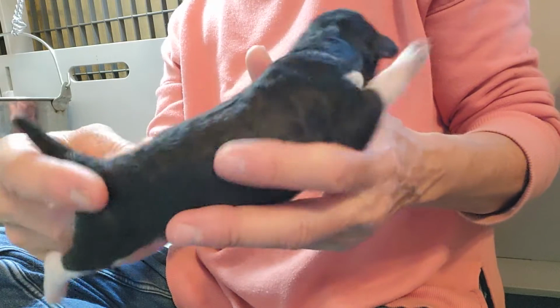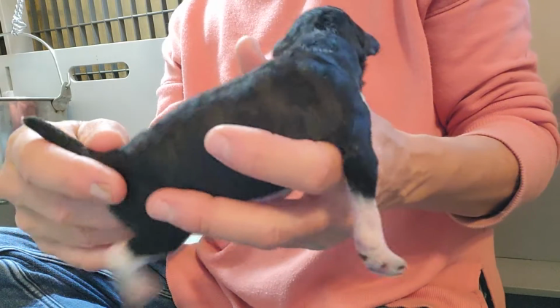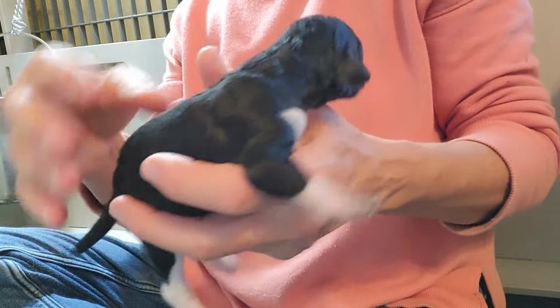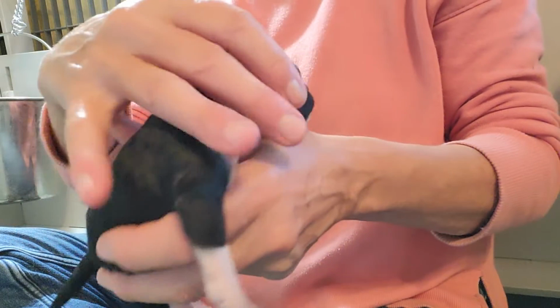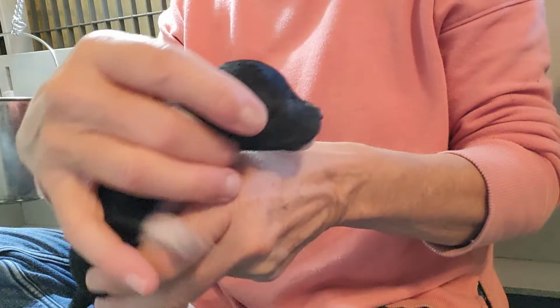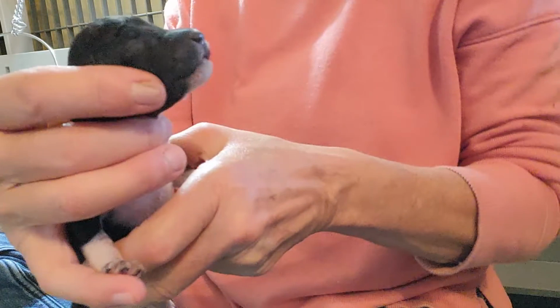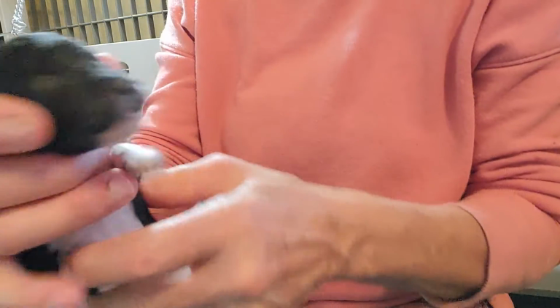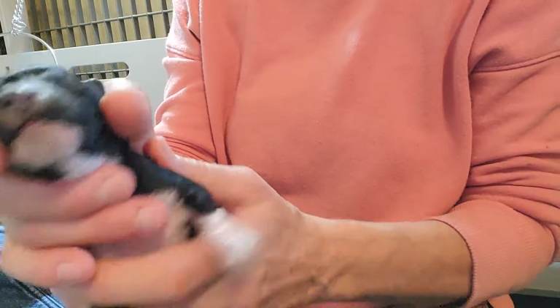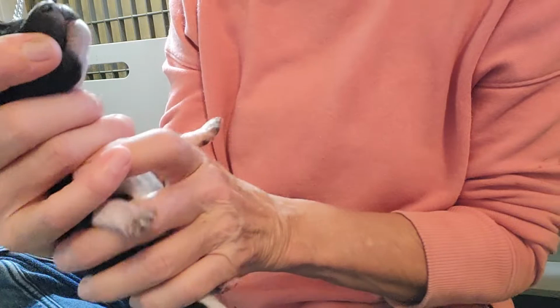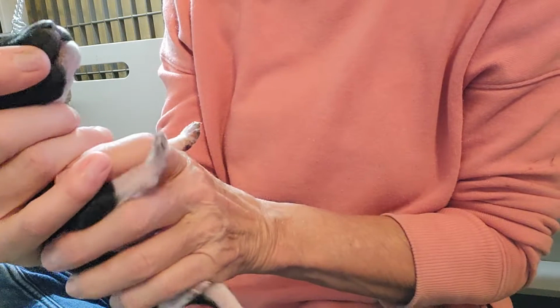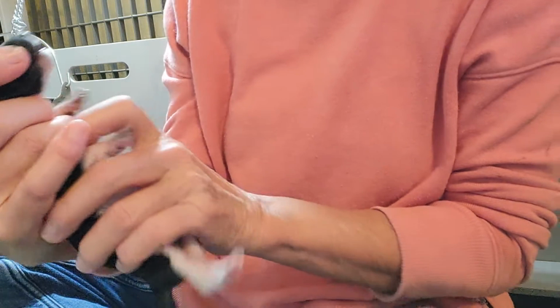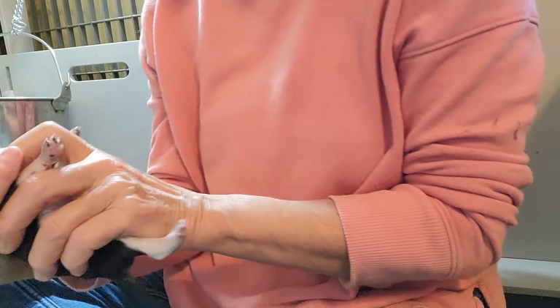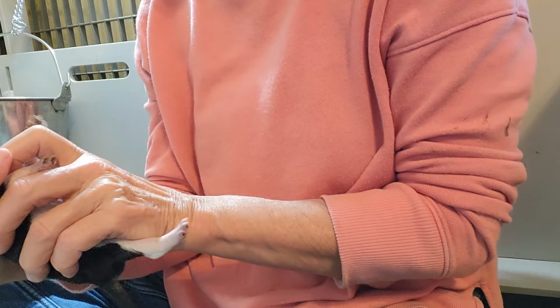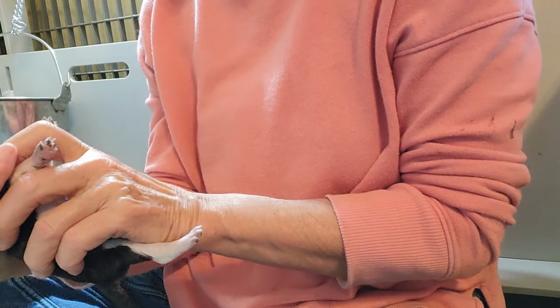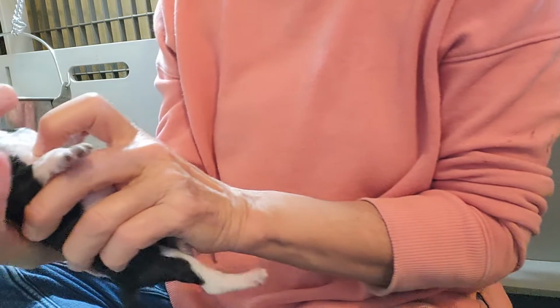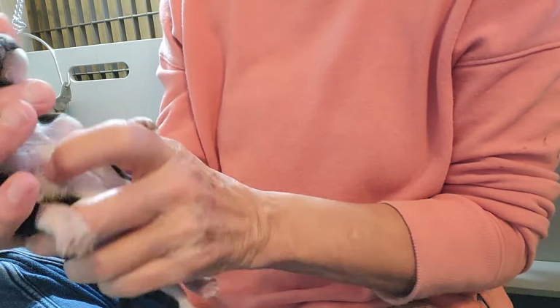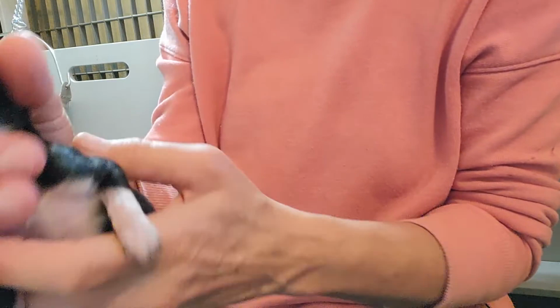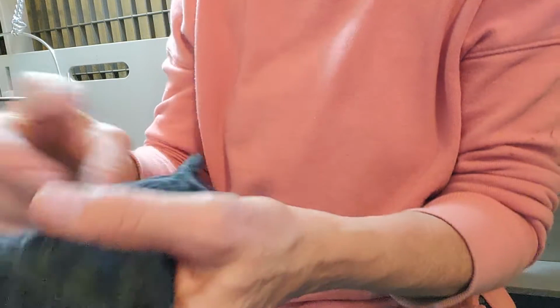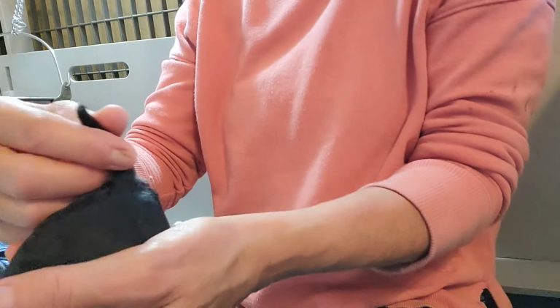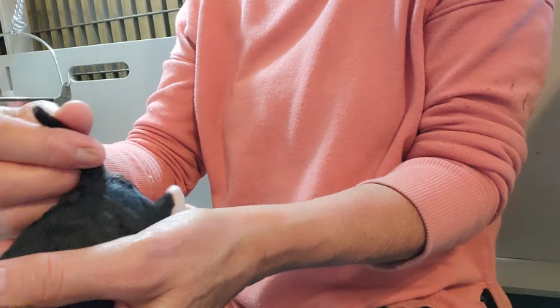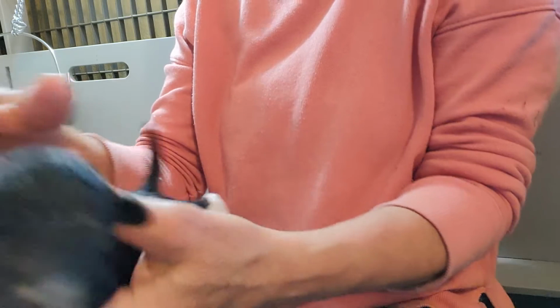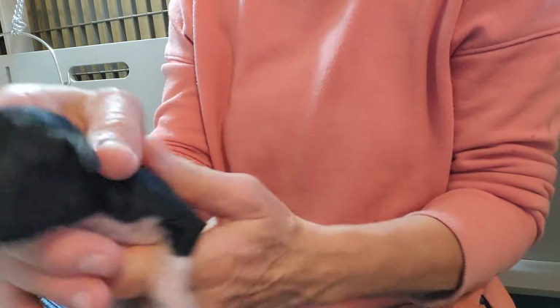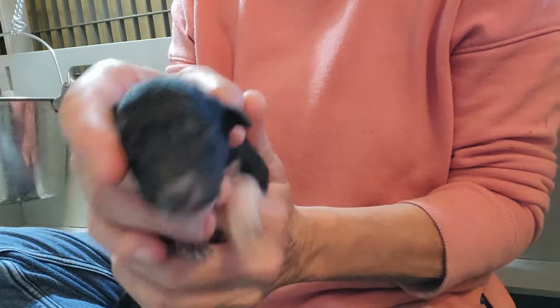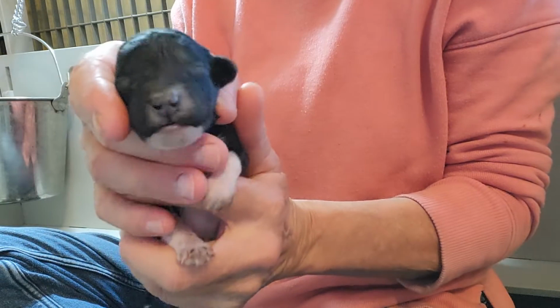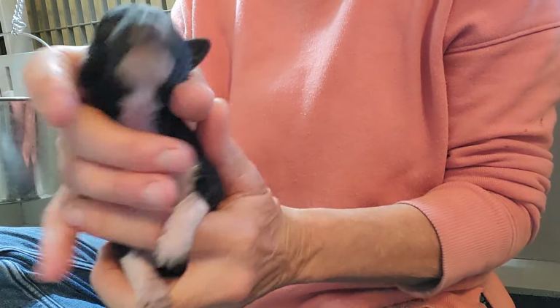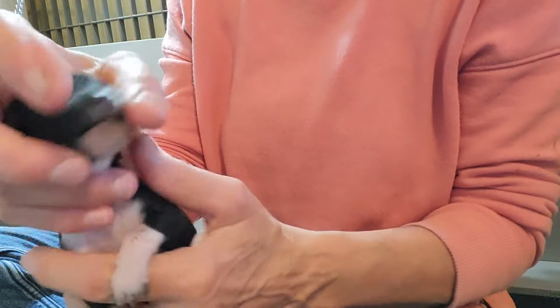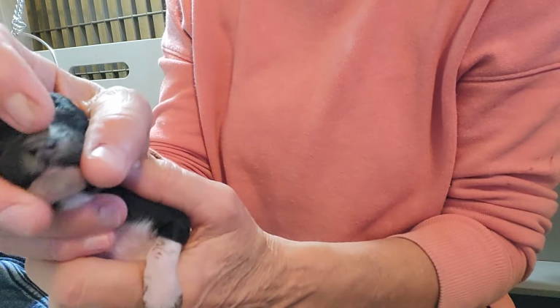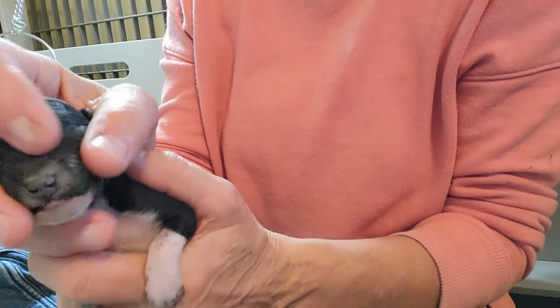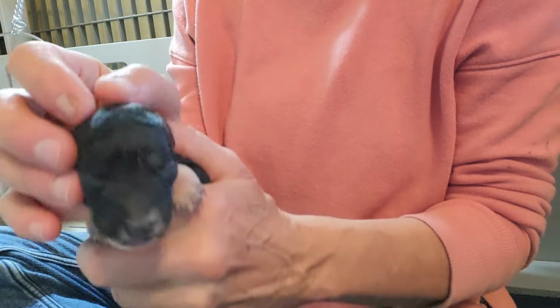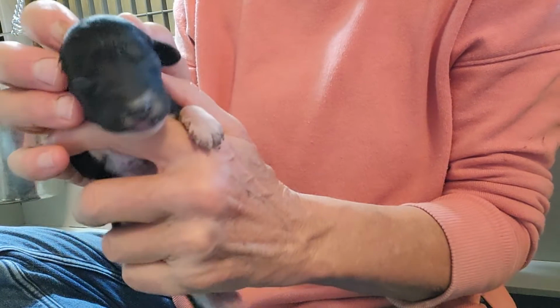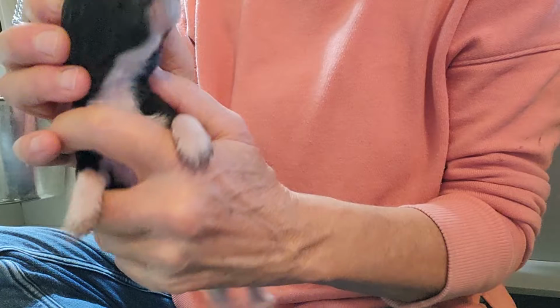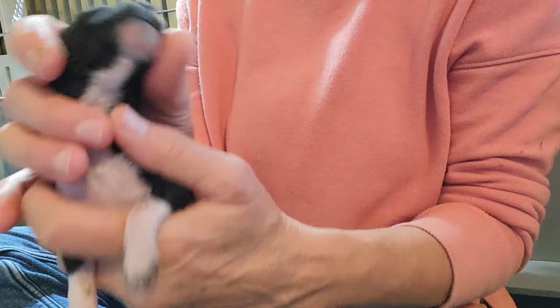Little tuxedo — she's got a little white on her. Actually, she's brindle pointed too. That's actually some brindling on her nose there, on her muzzle.